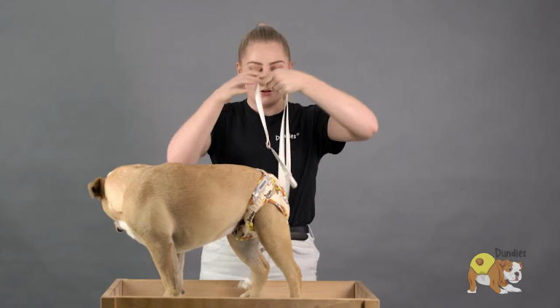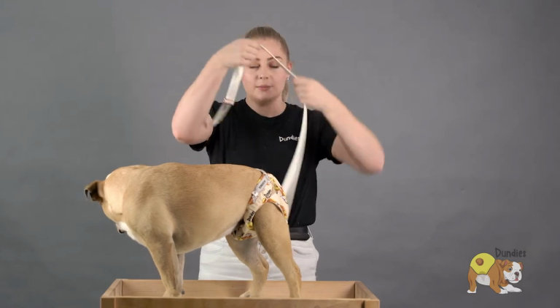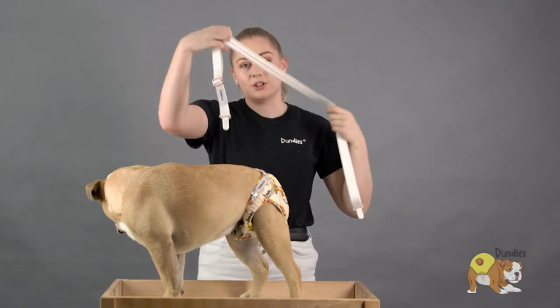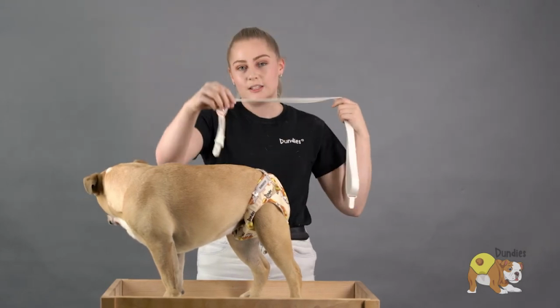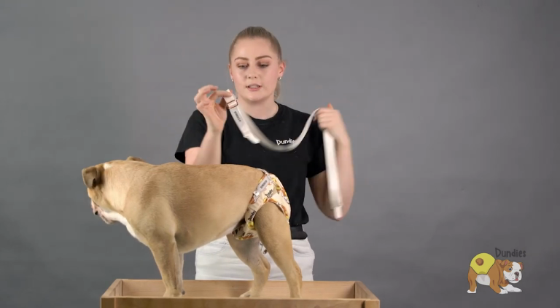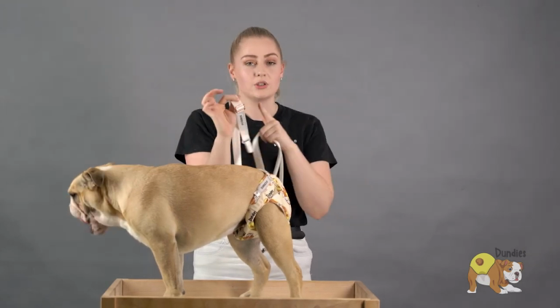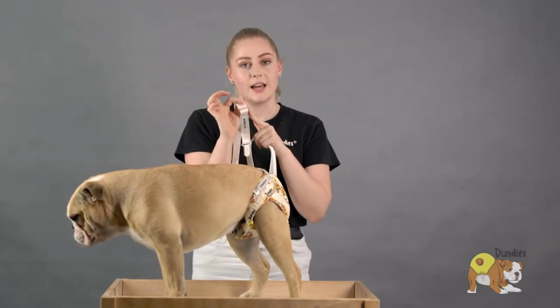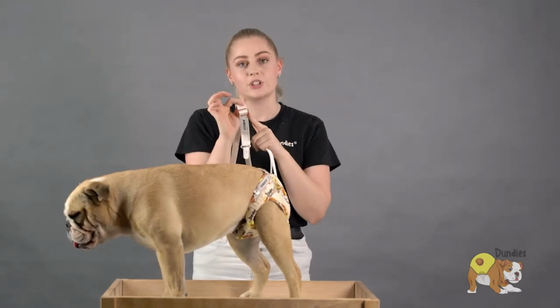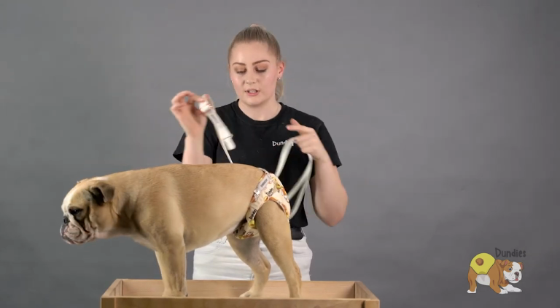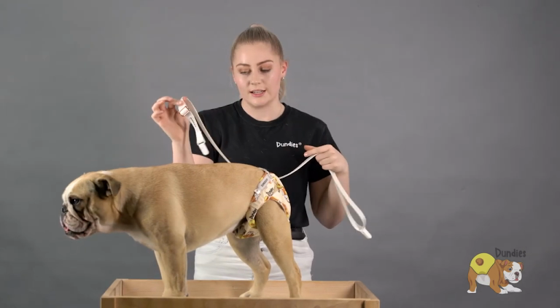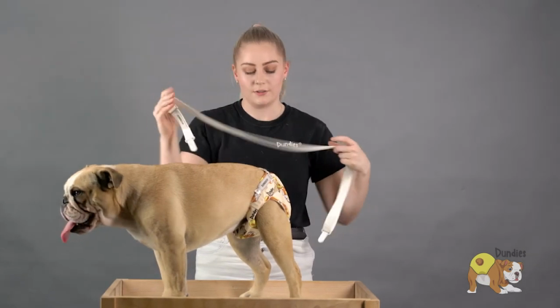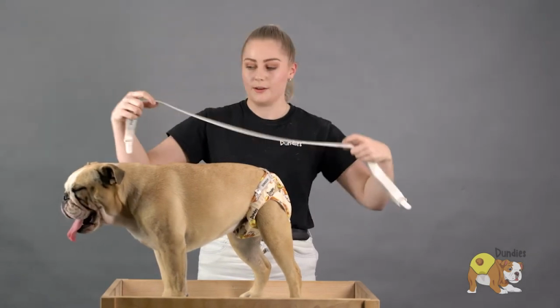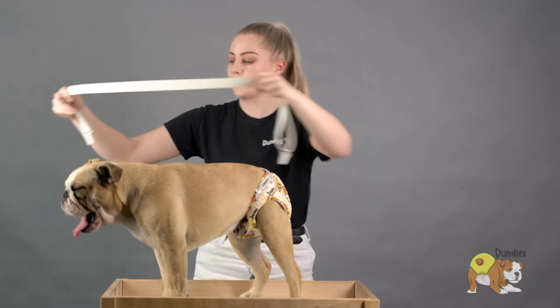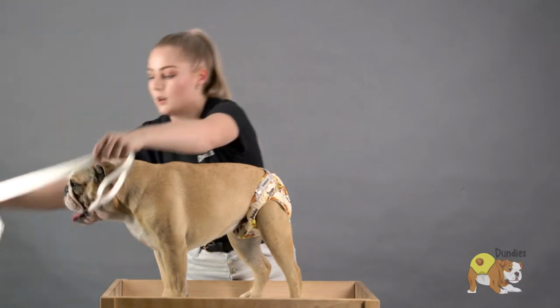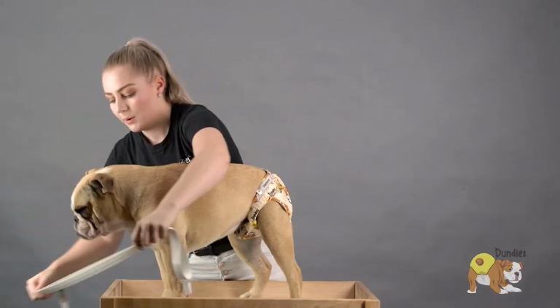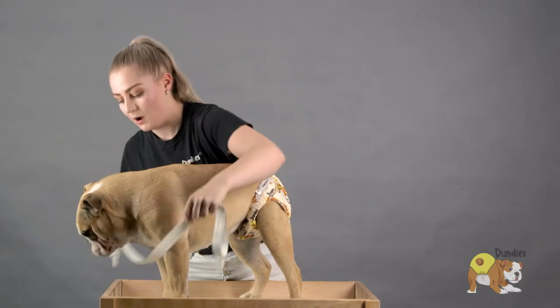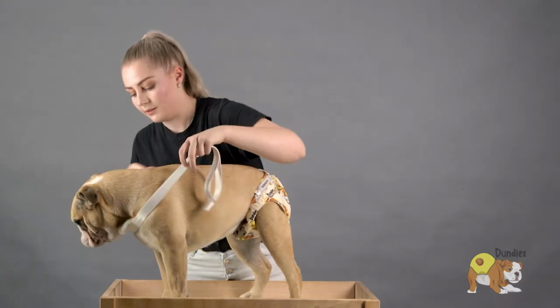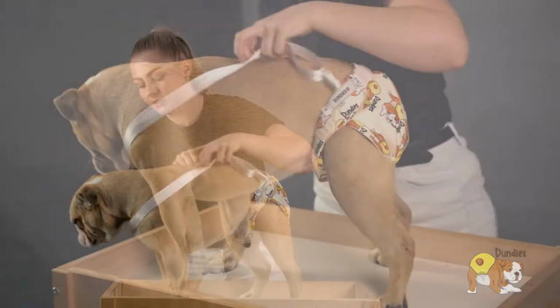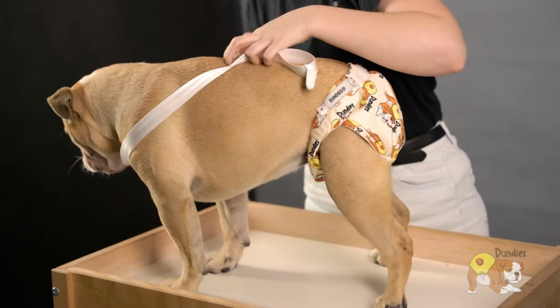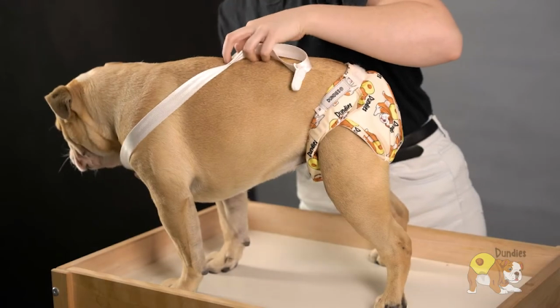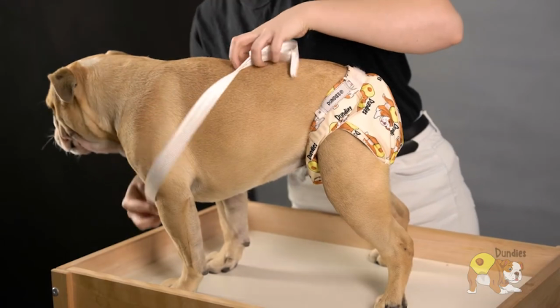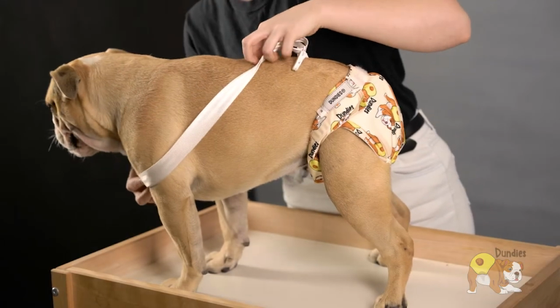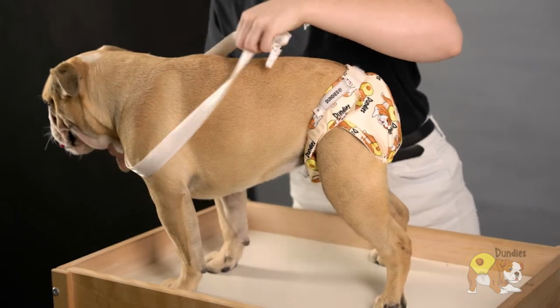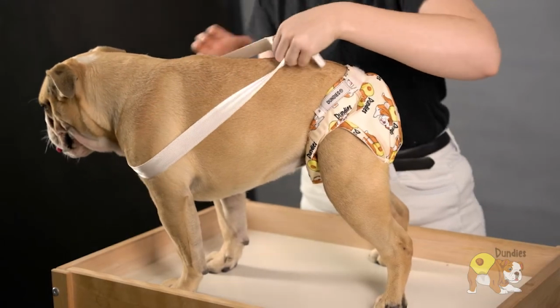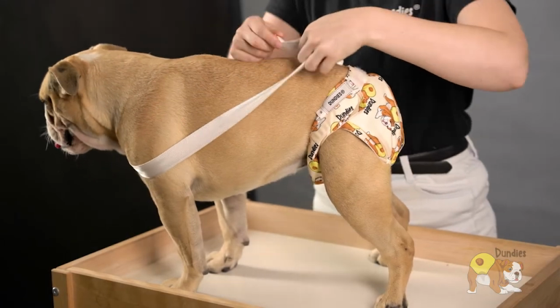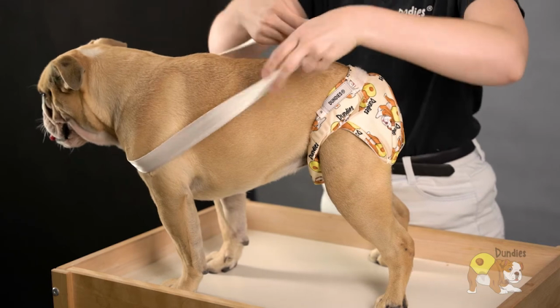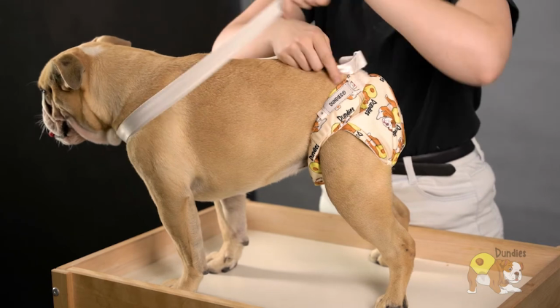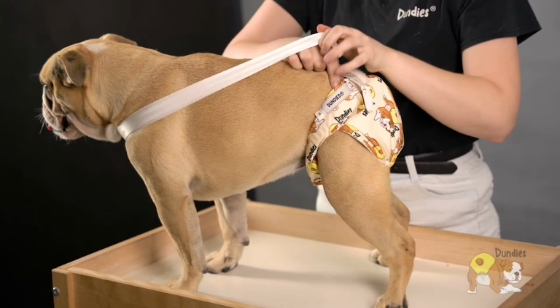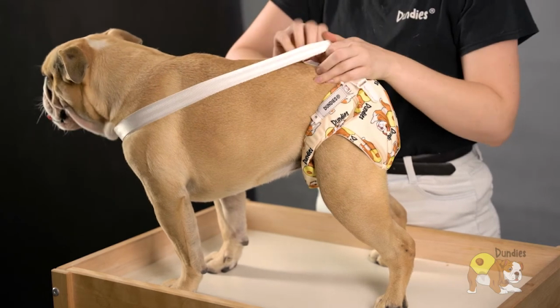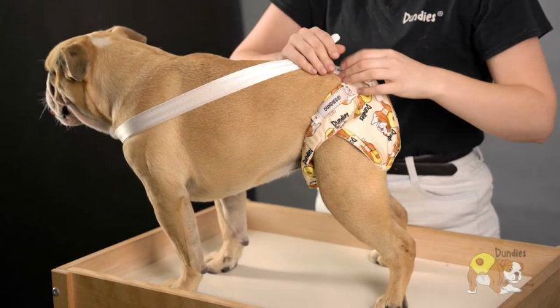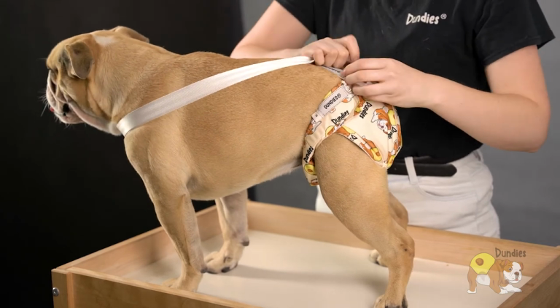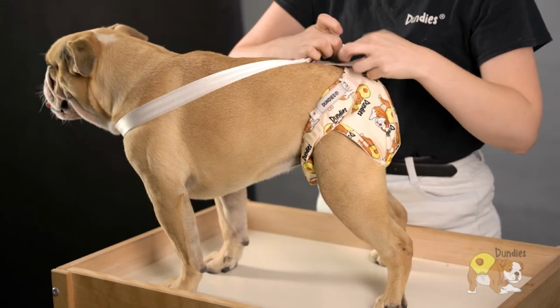All you simply have to do is use the tri-glide to adjust them to the size you need for your pet. Pop them around the front of the chest of your dog. Bring them back — you can cross them over or leave them straight.